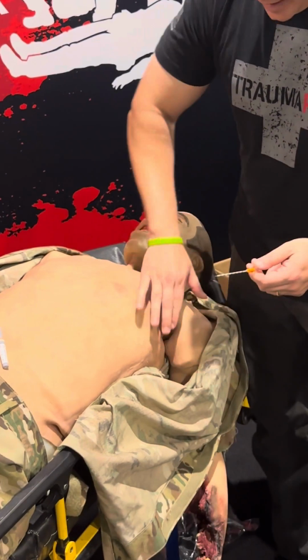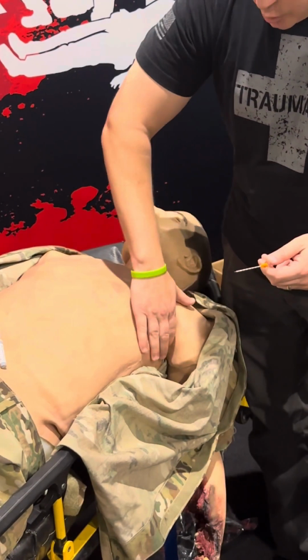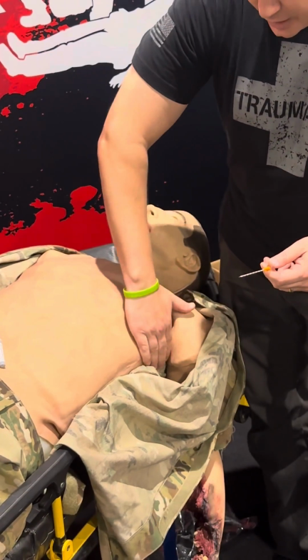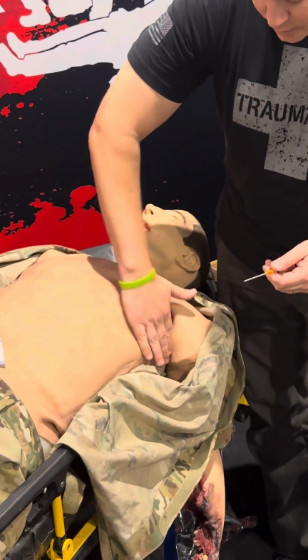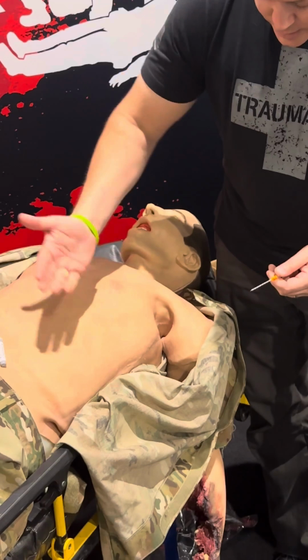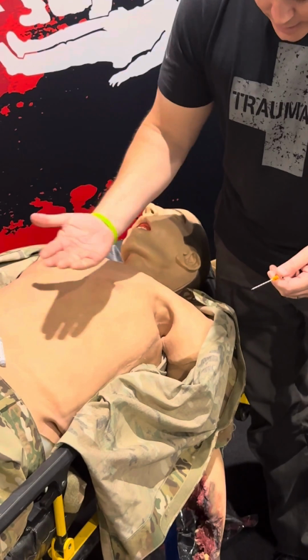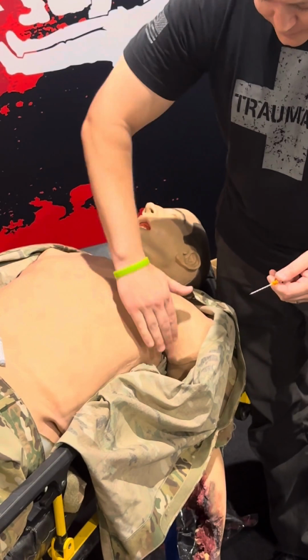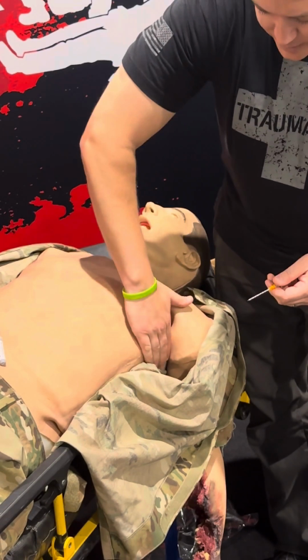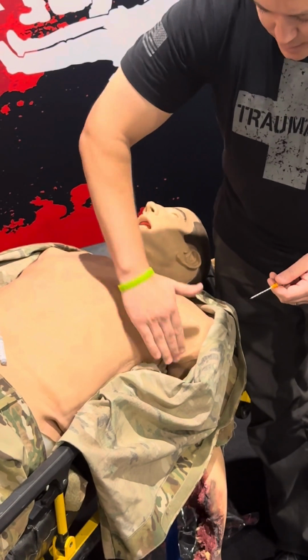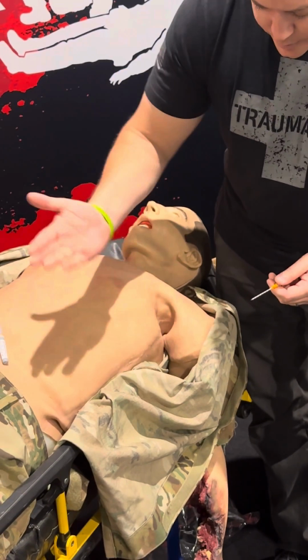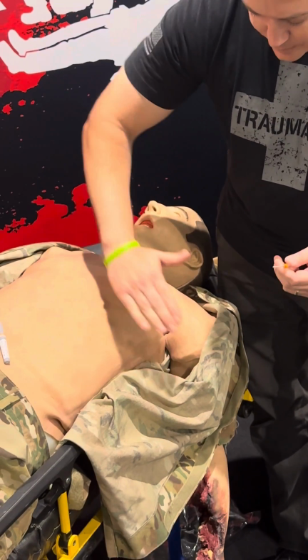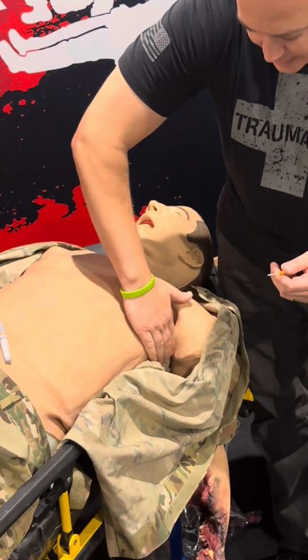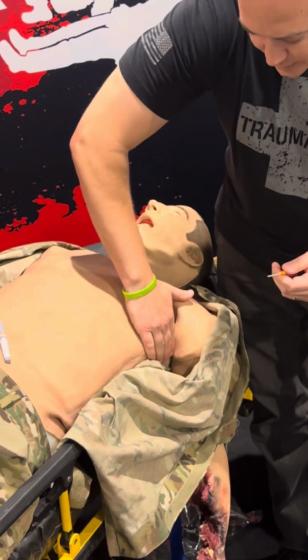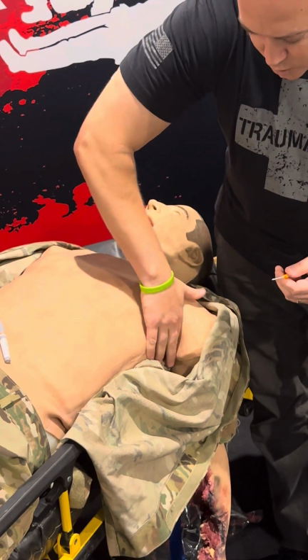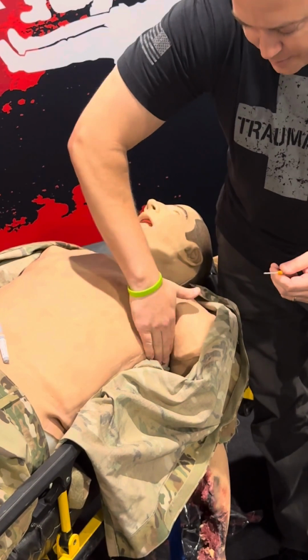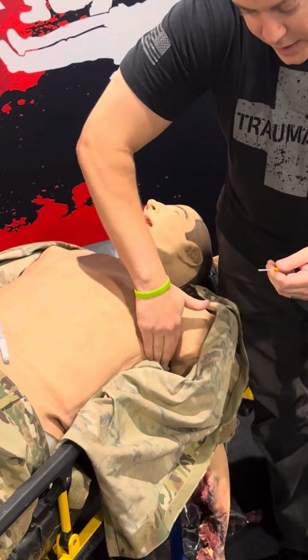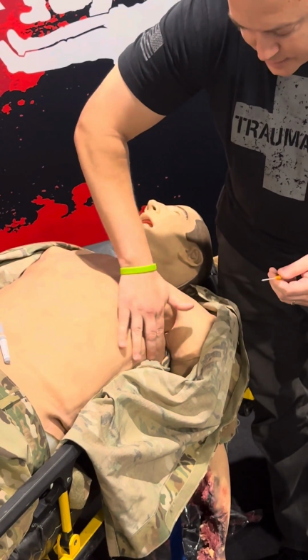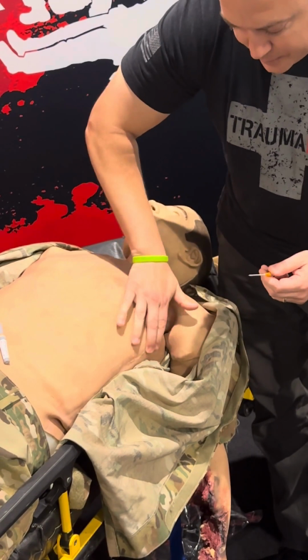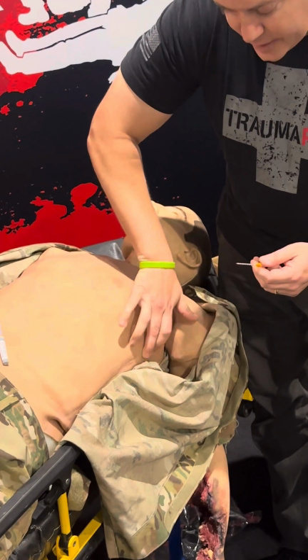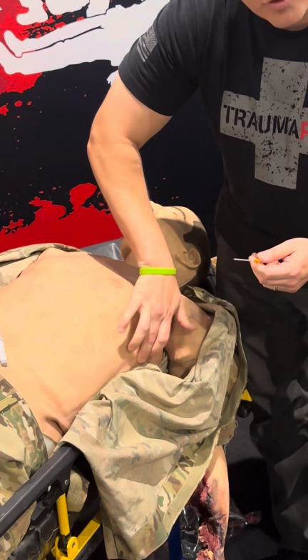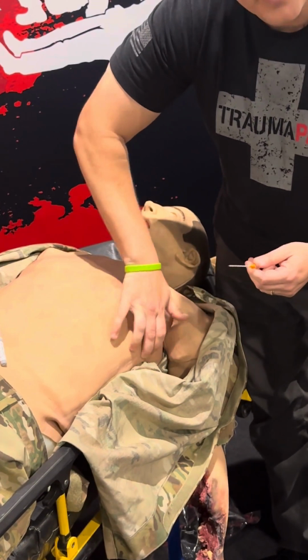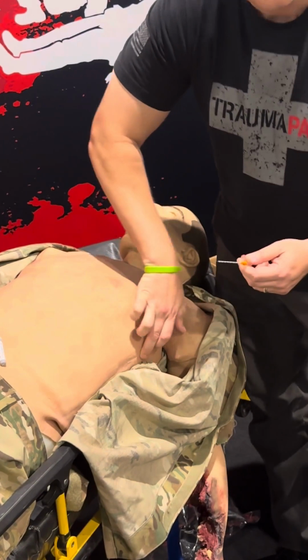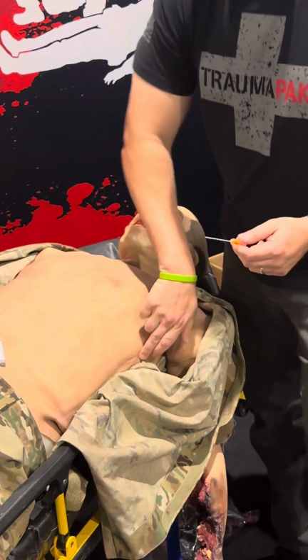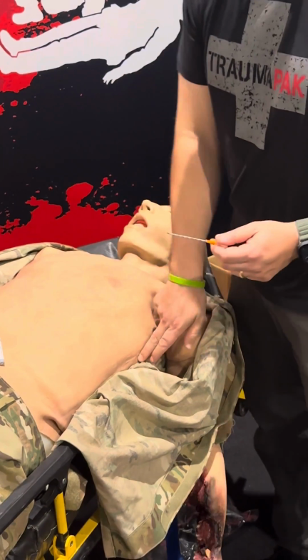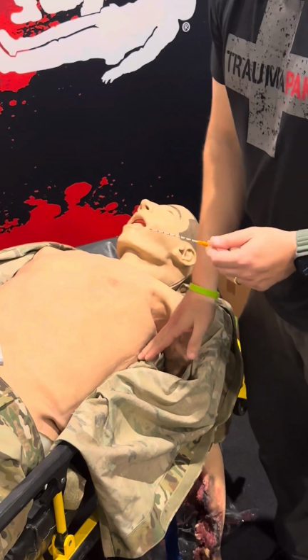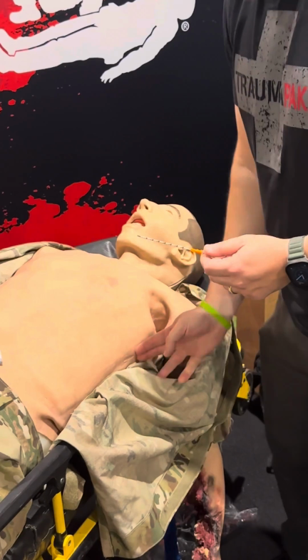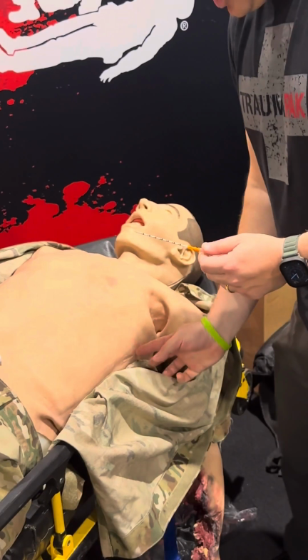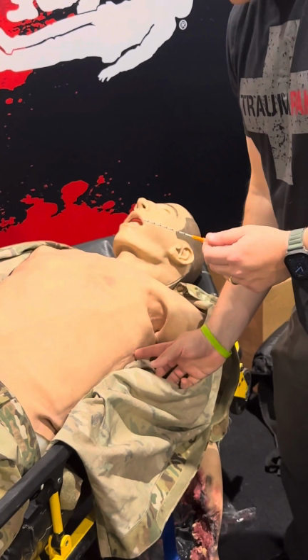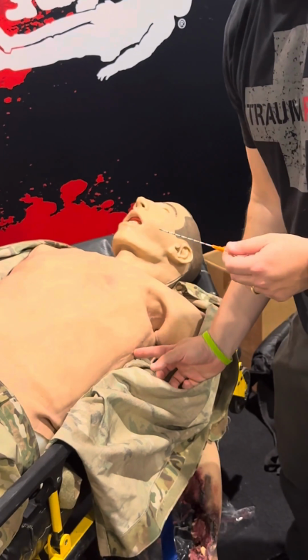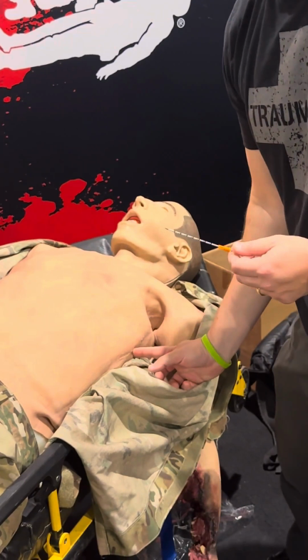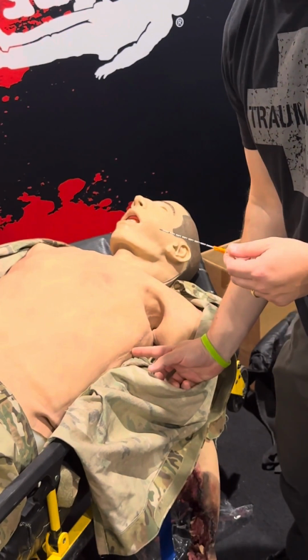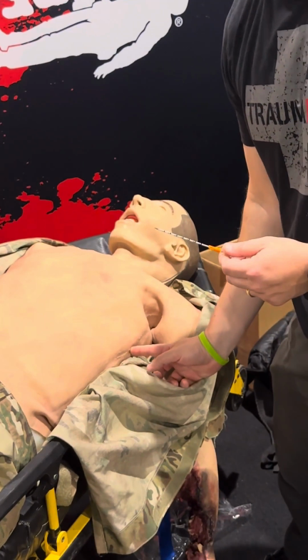I come over here. I like to find my landmark by putting my hand in here — where my pinky is is typically the fourth or fifth intercostal space in the mid-axillary line.